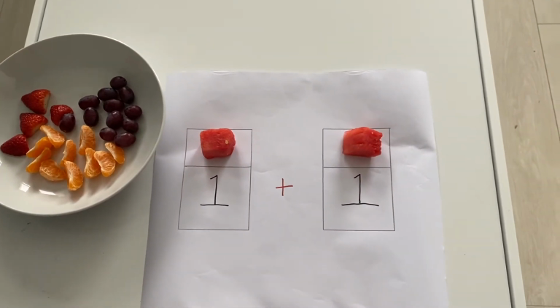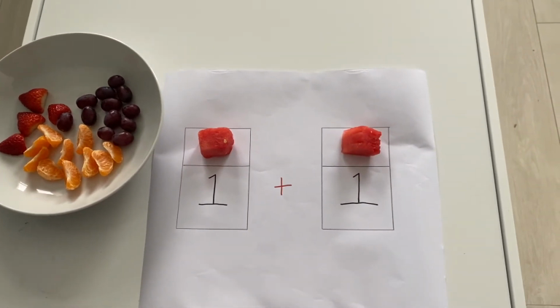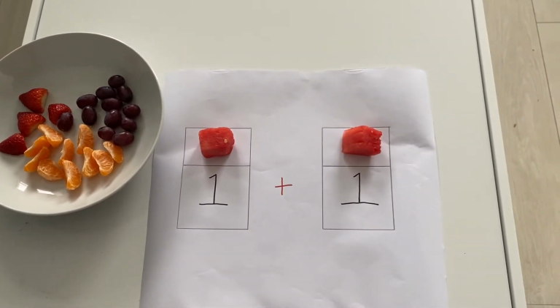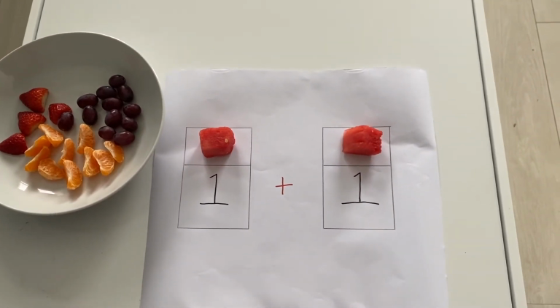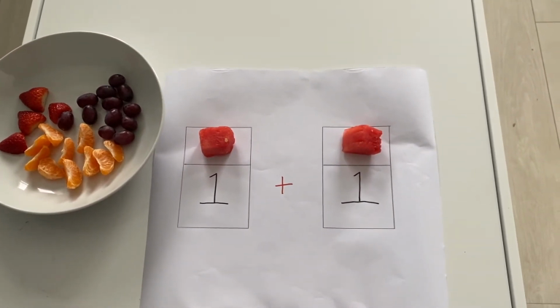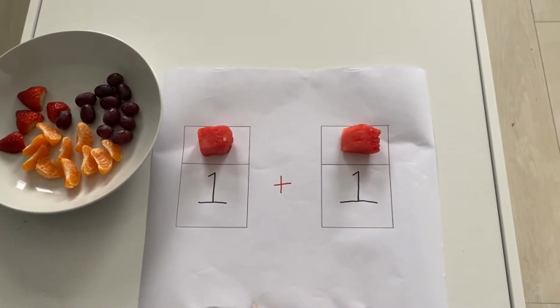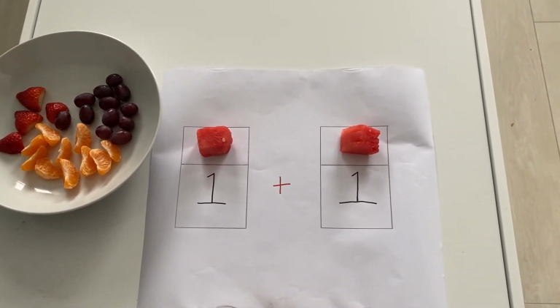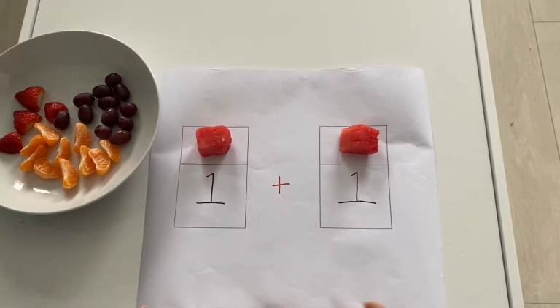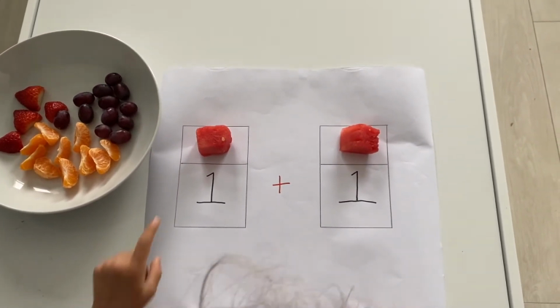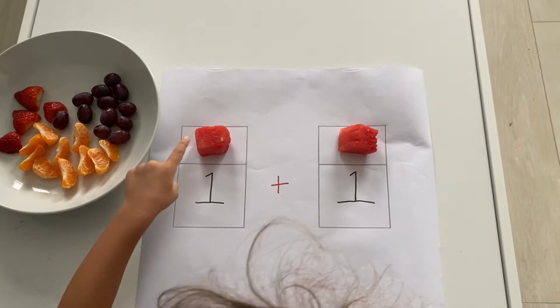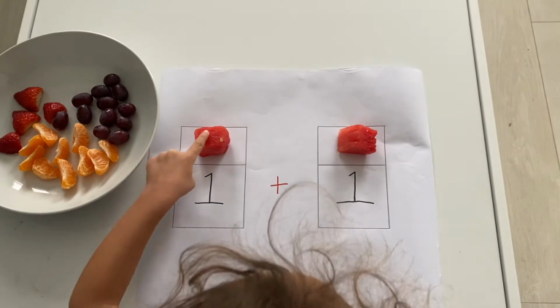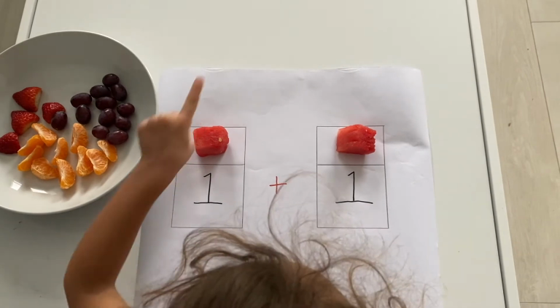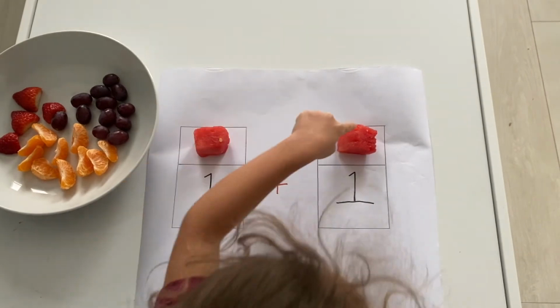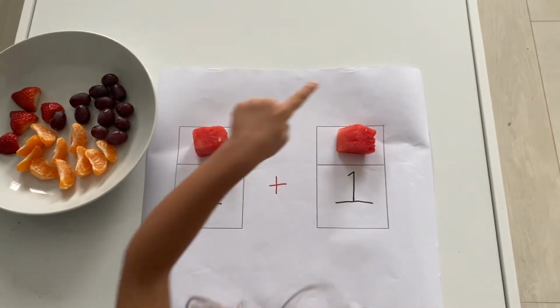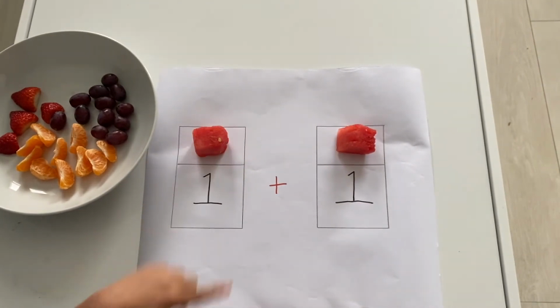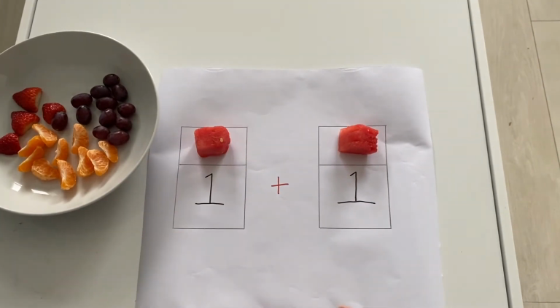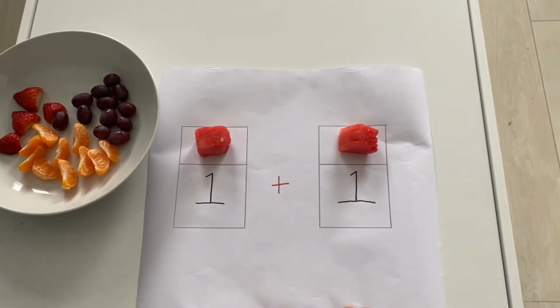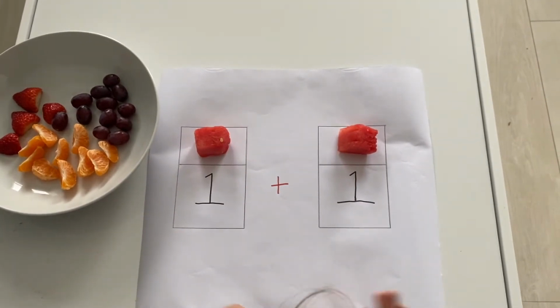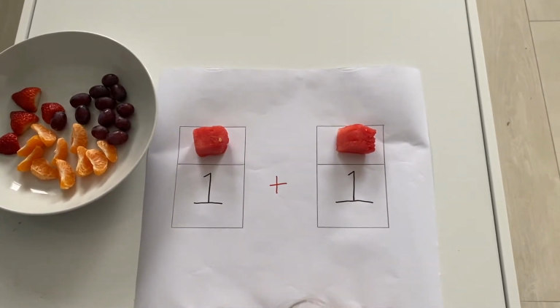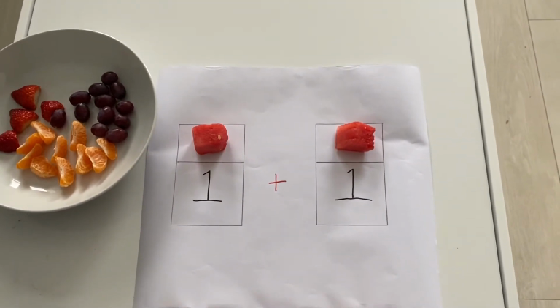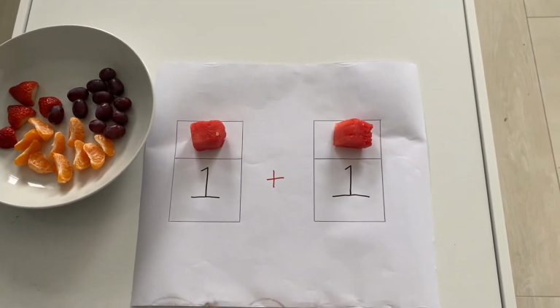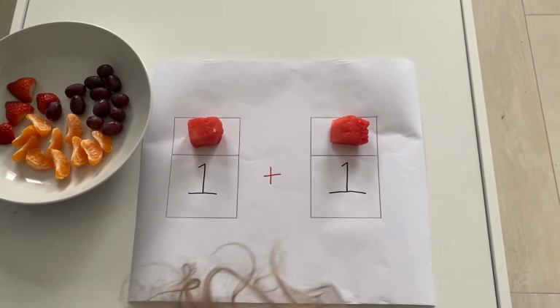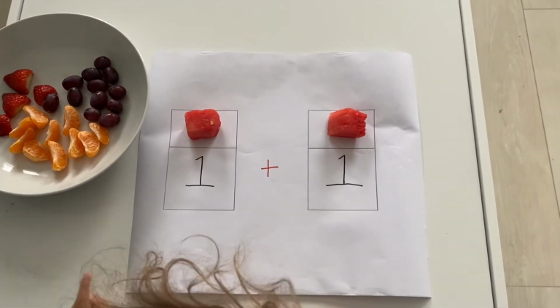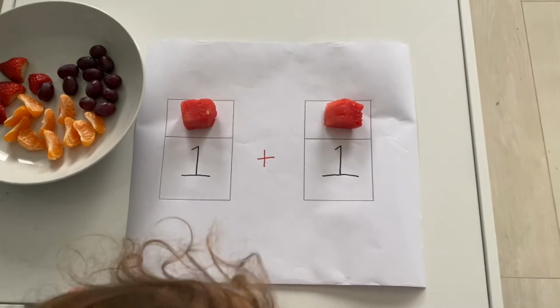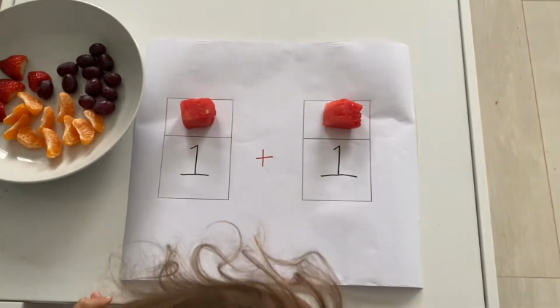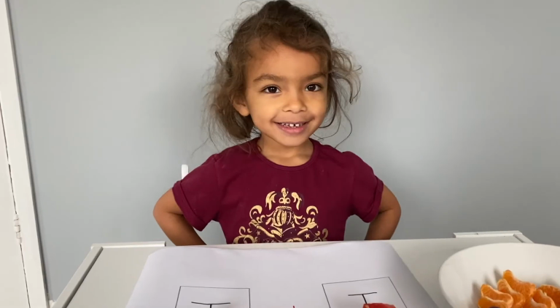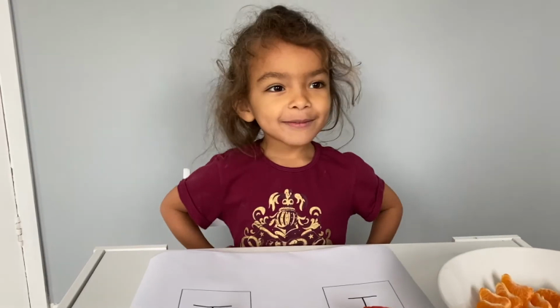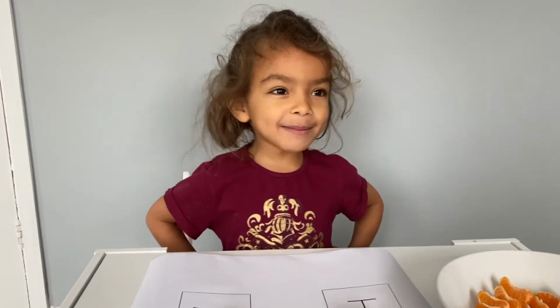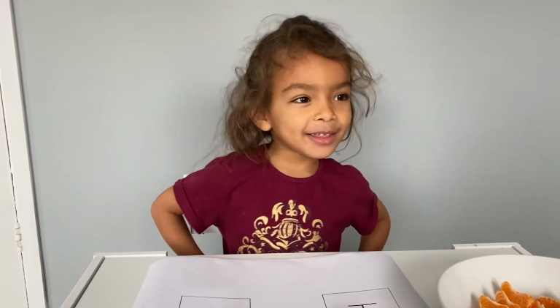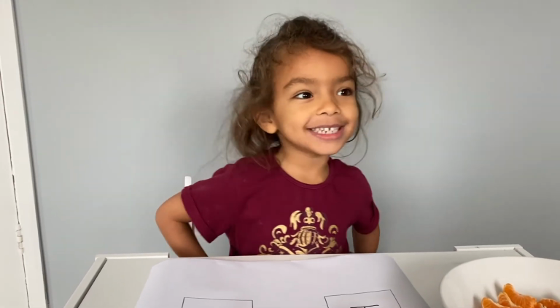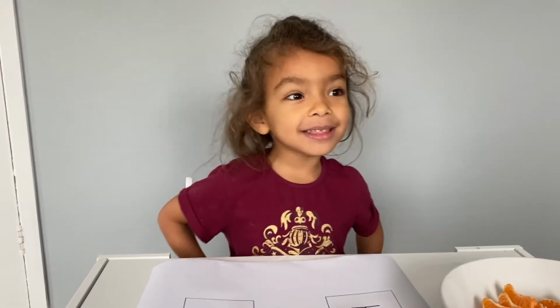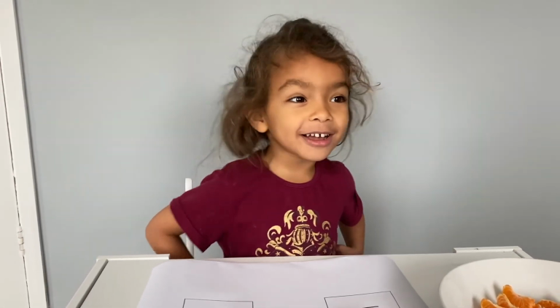So let's count how many watermelon pieces there are. One, two. So one plus one is? Two! One plus one is two!